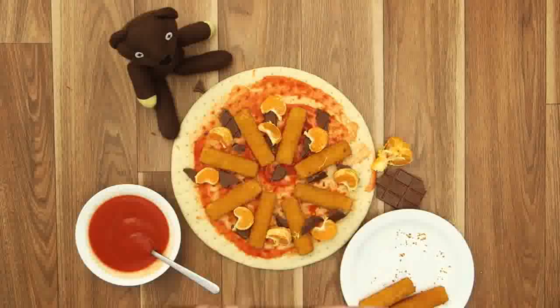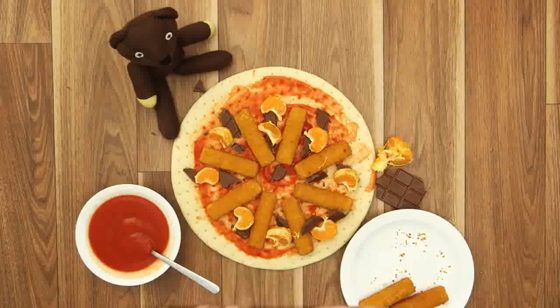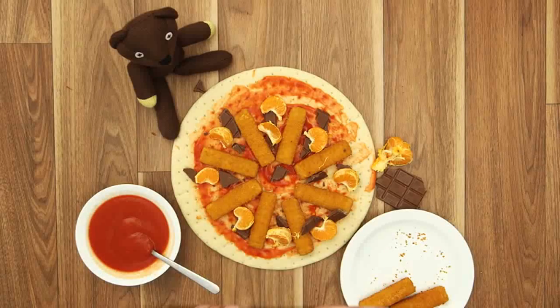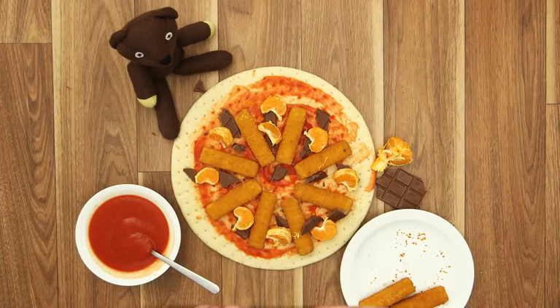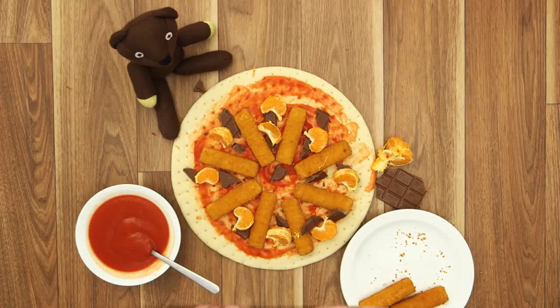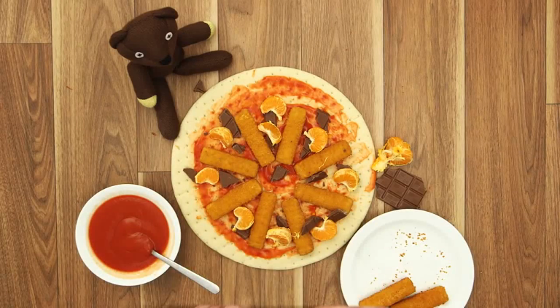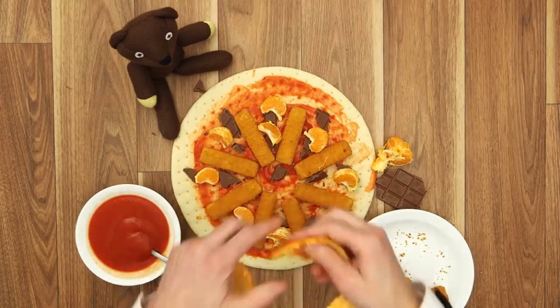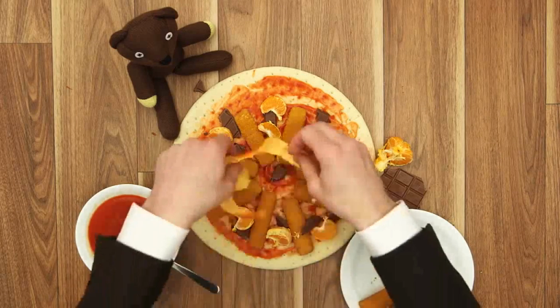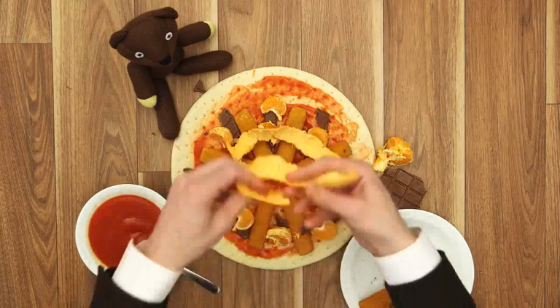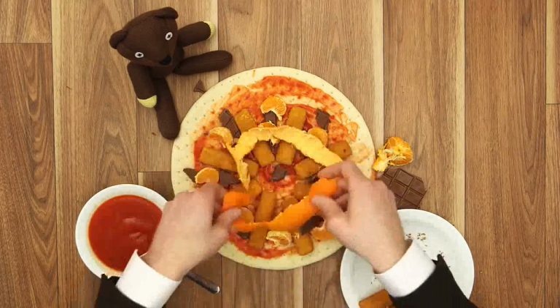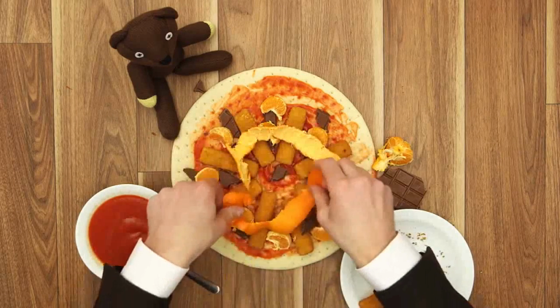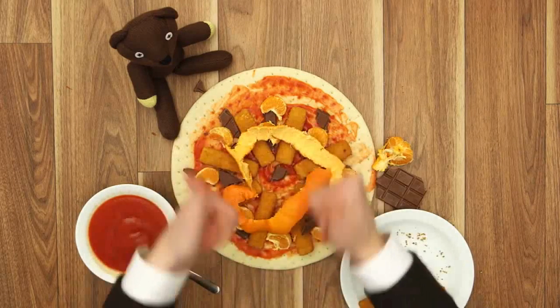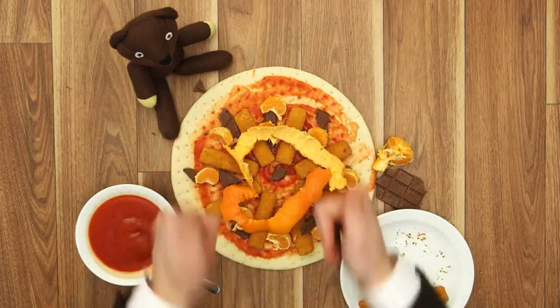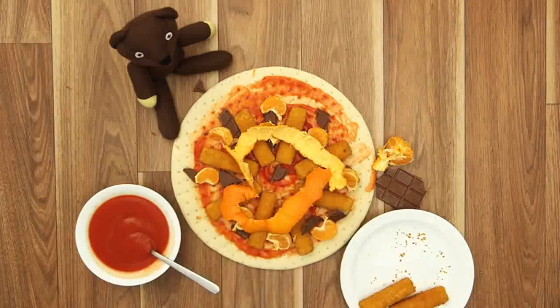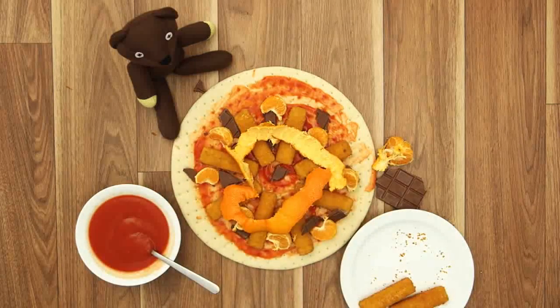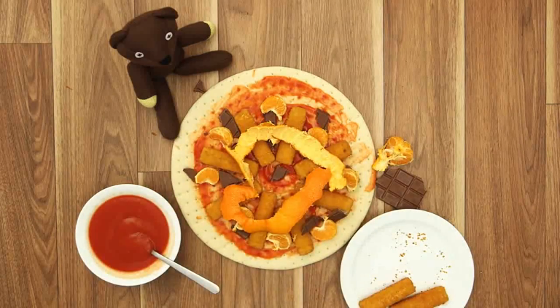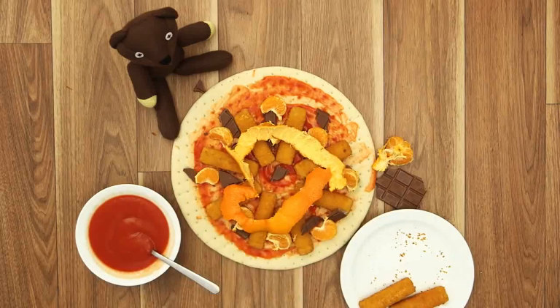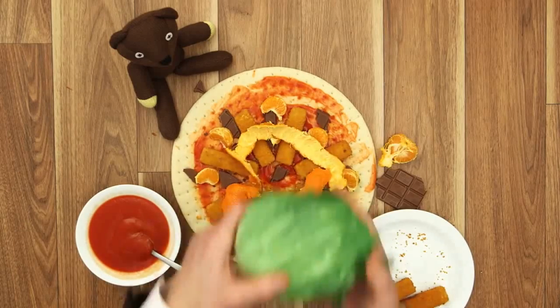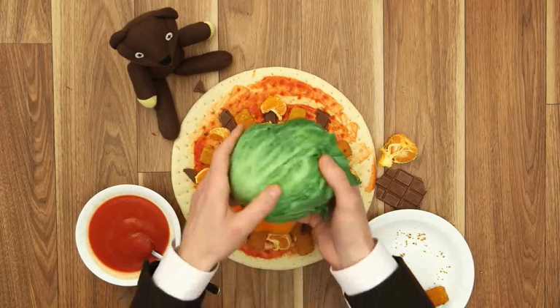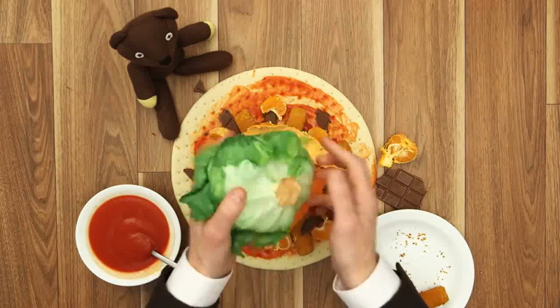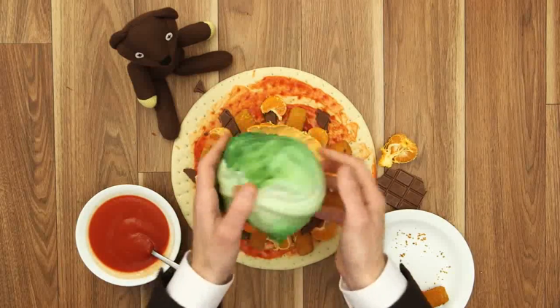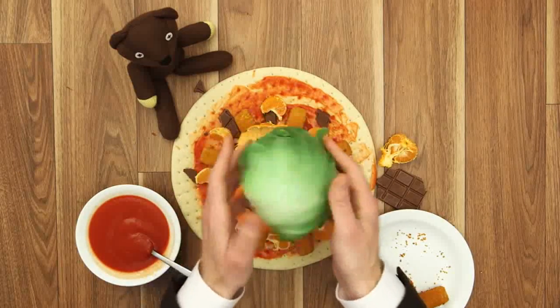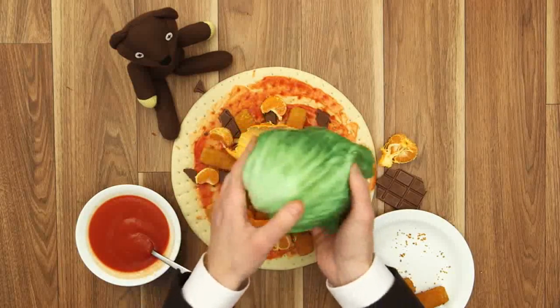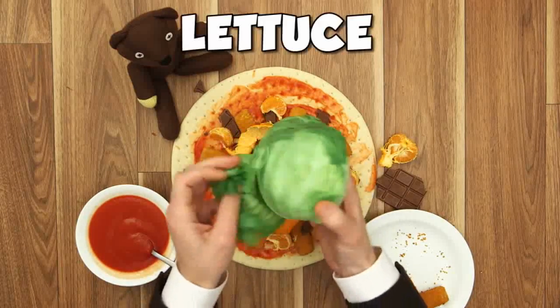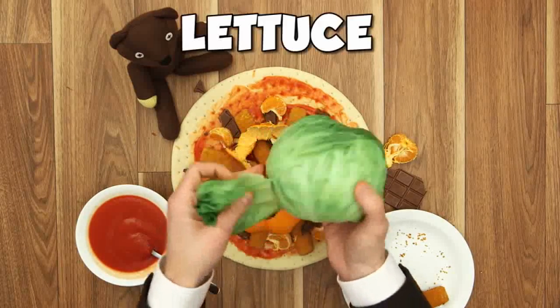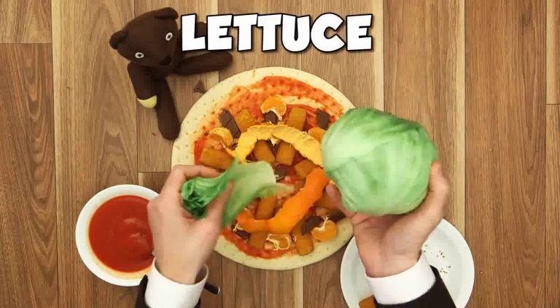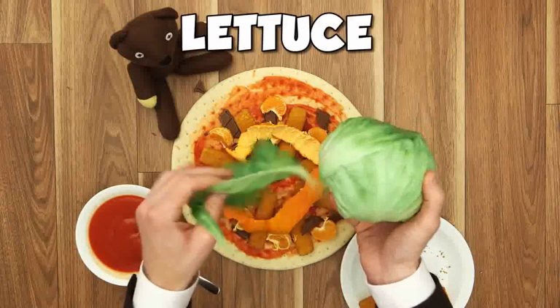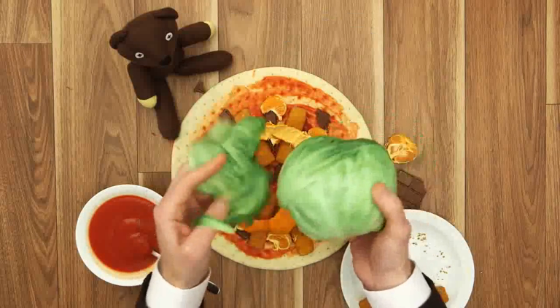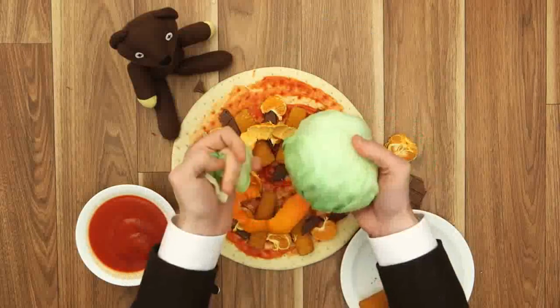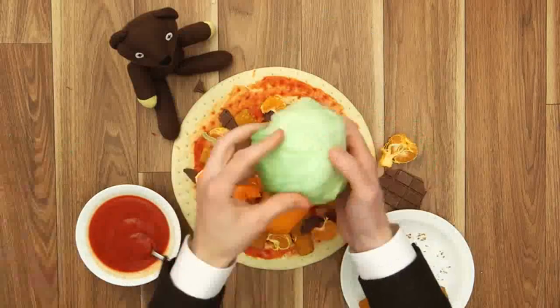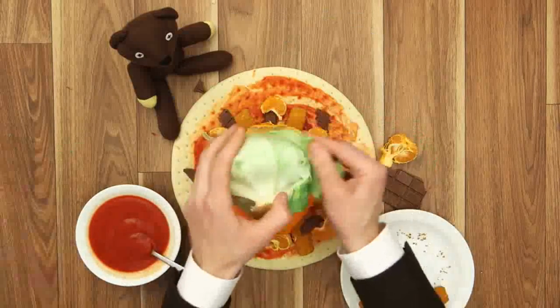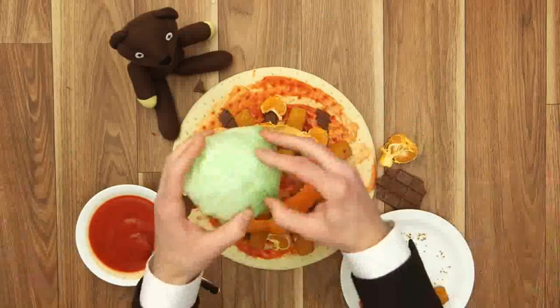Wait a minute. There we go. Let's try this. No. Mwah!